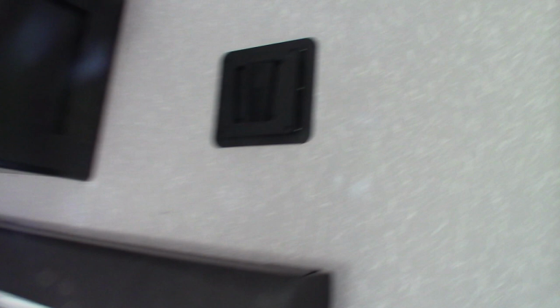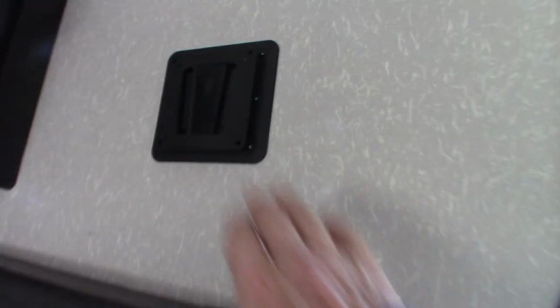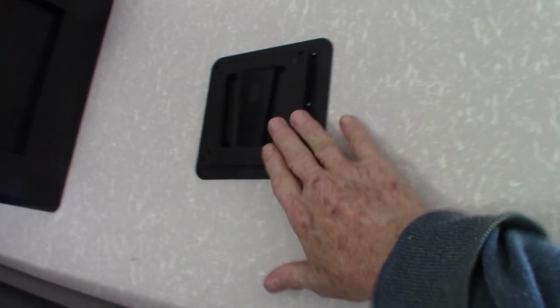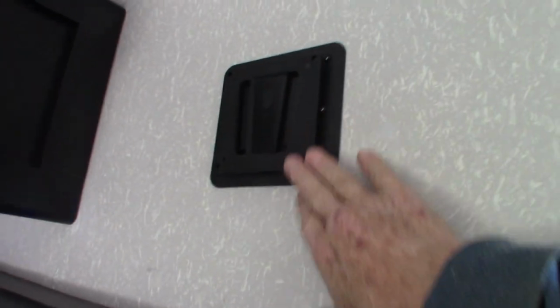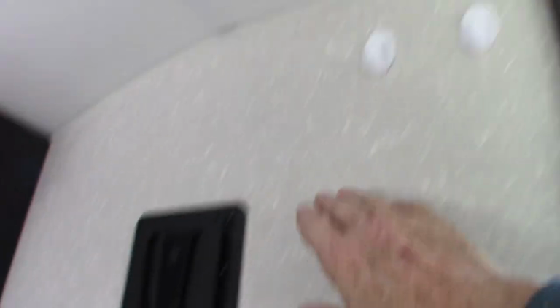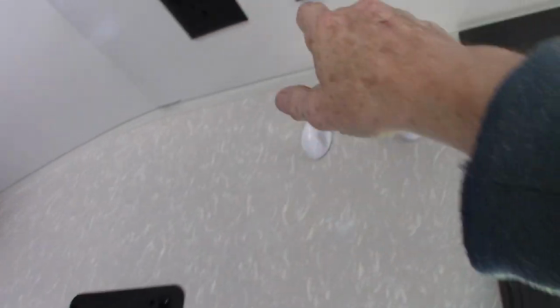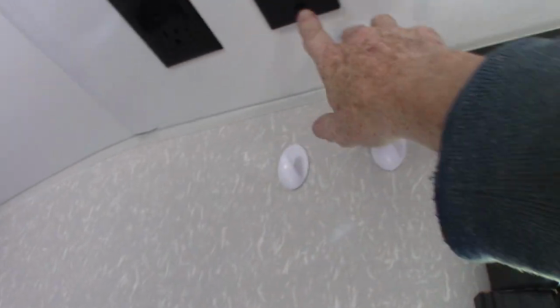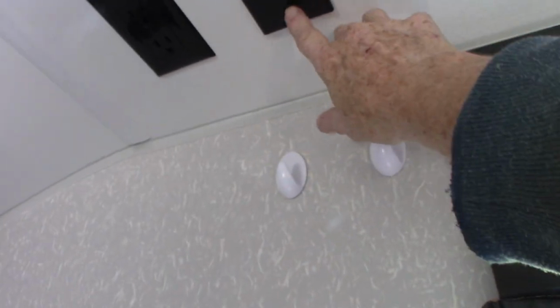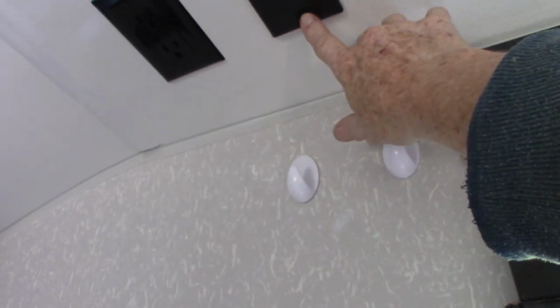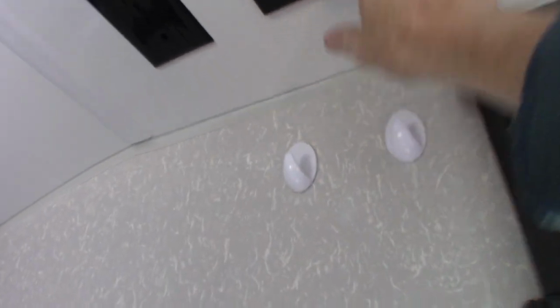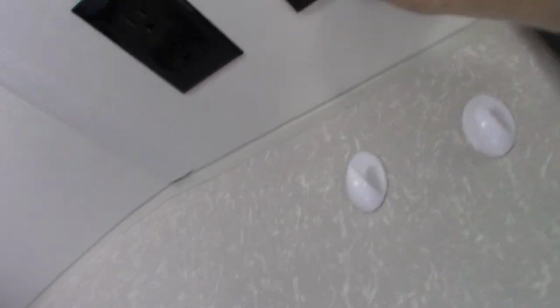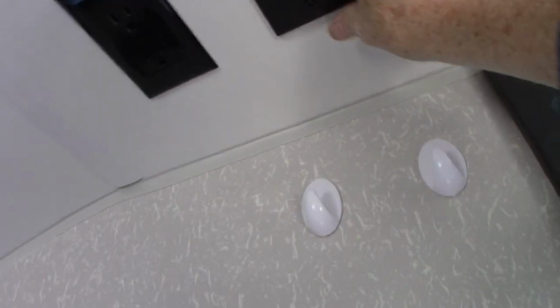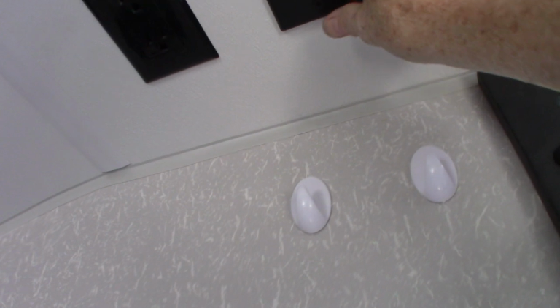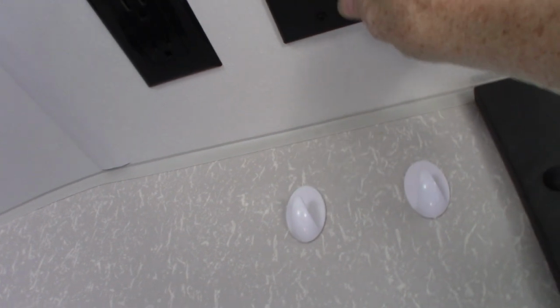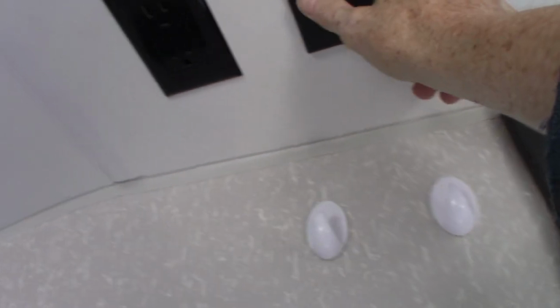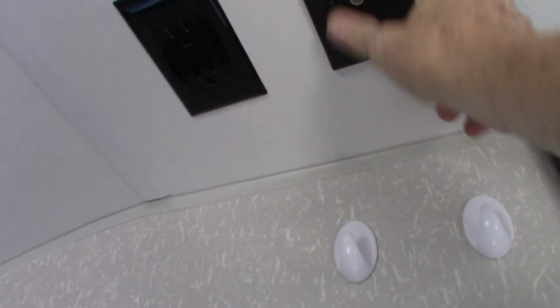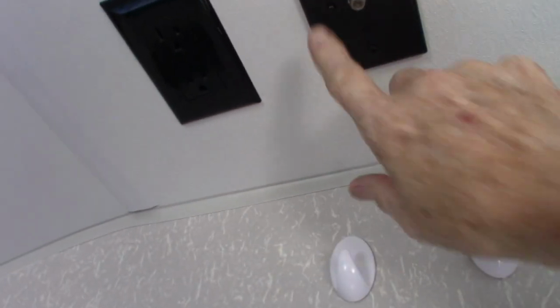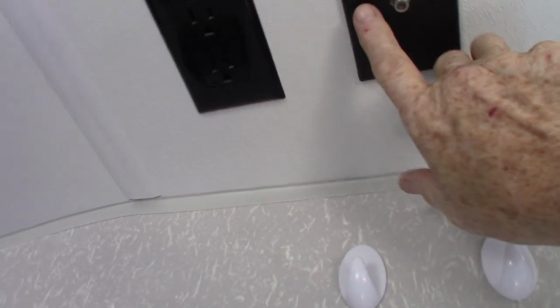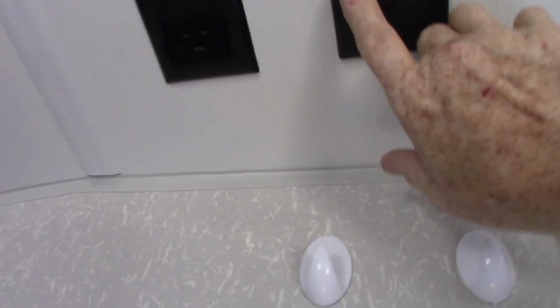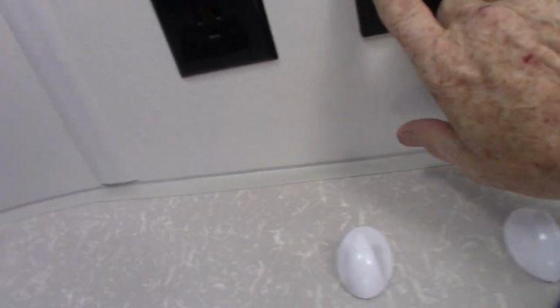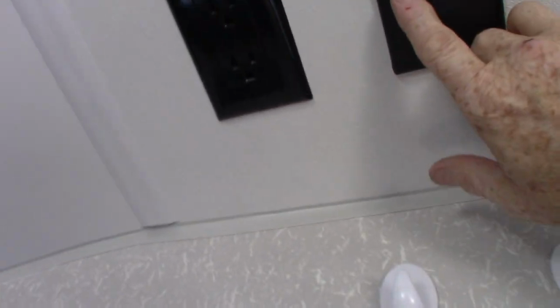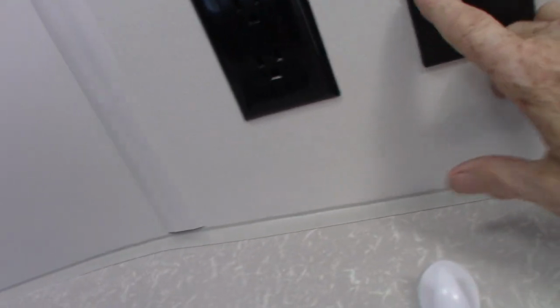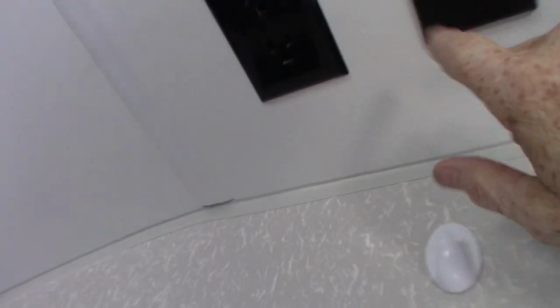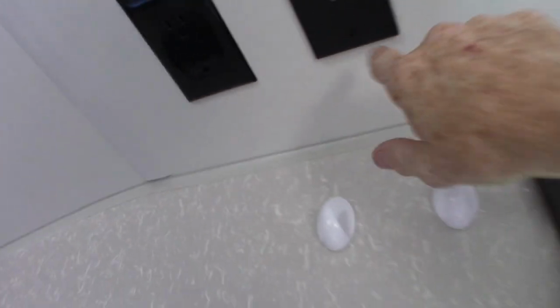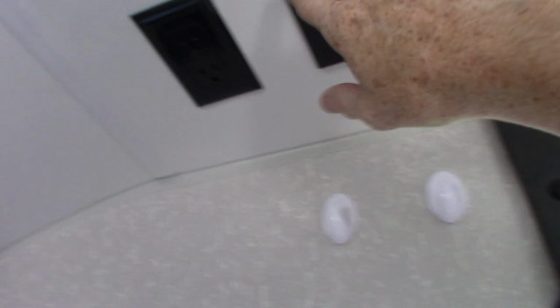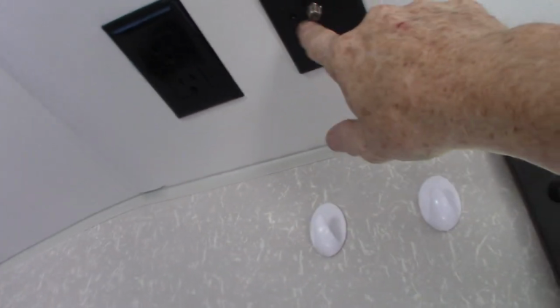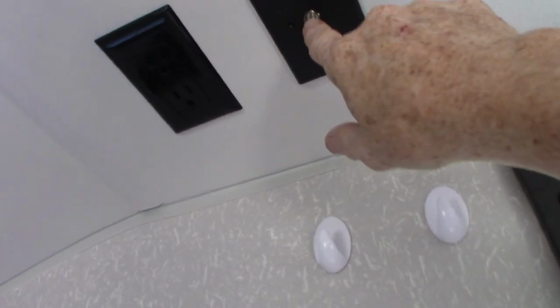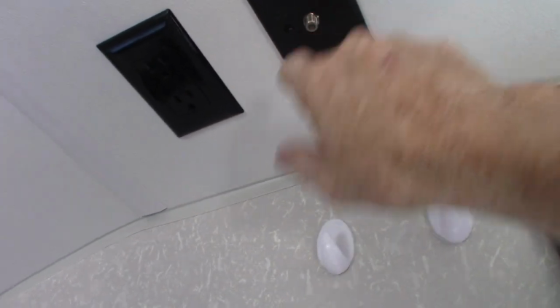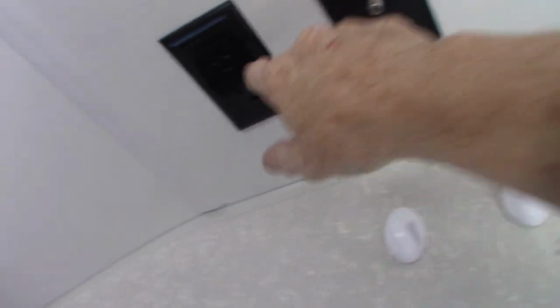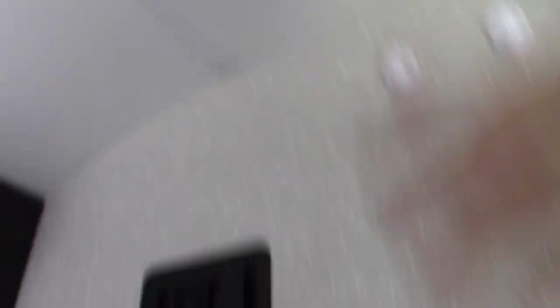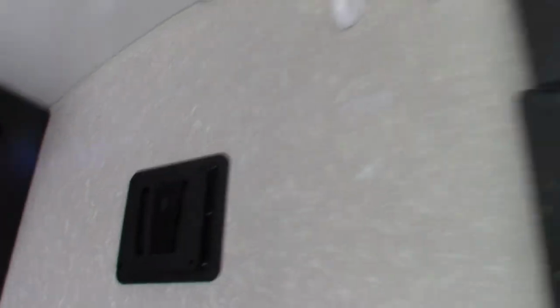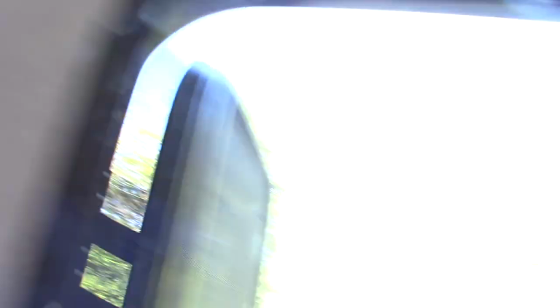There's another TV mount in here and you have TV signal out and power for a TV antenna. We're not plugged into AC power right now because we're too far from the building.